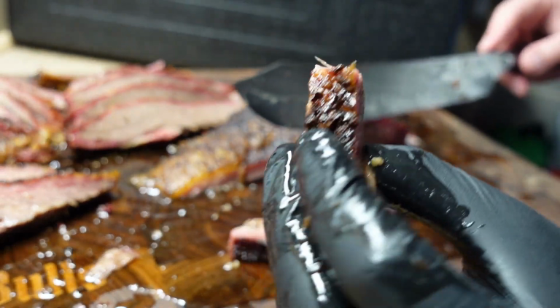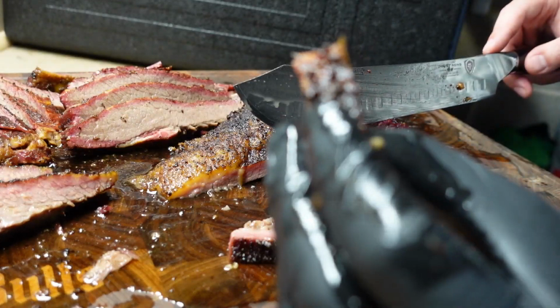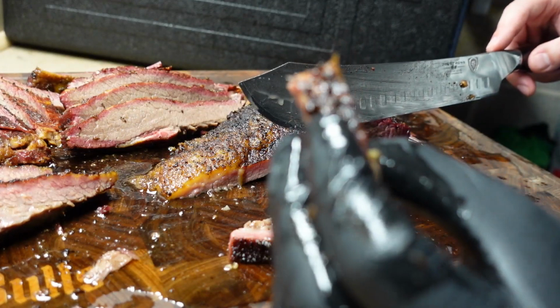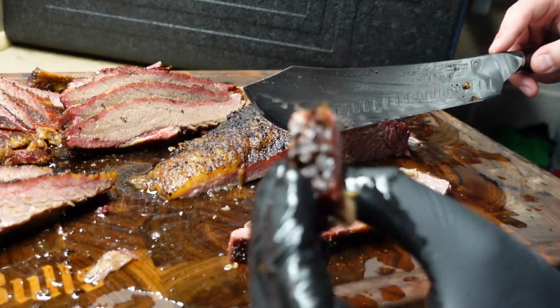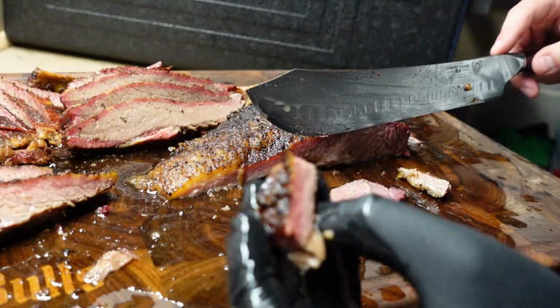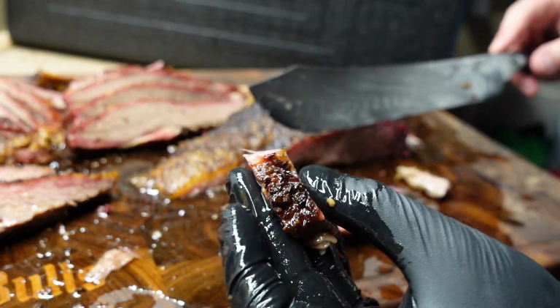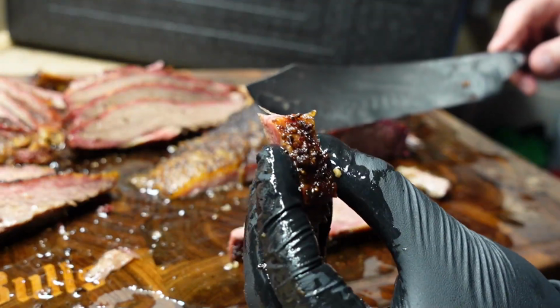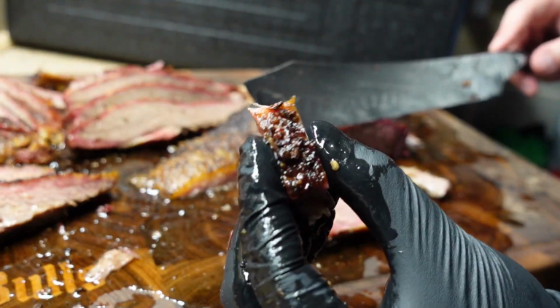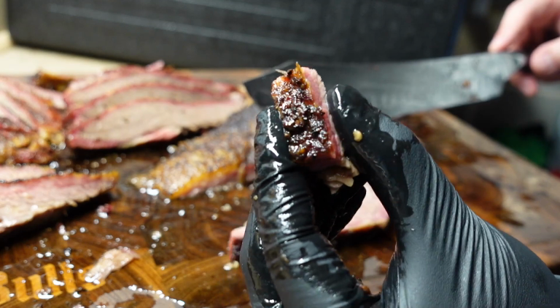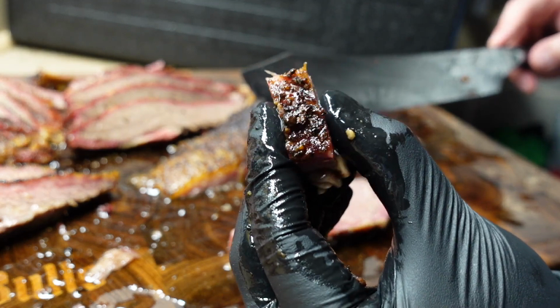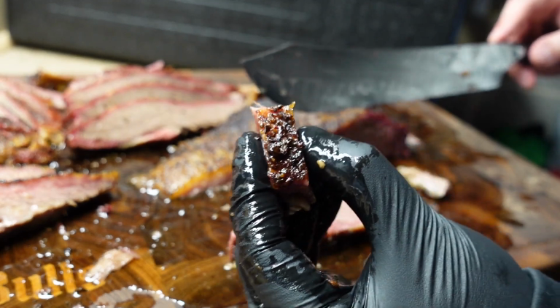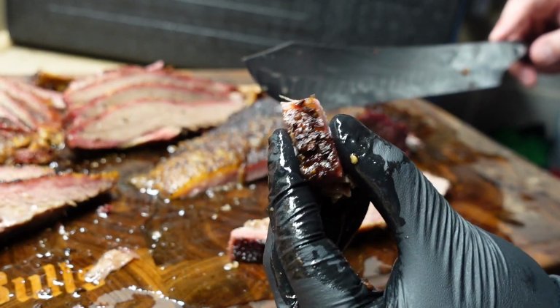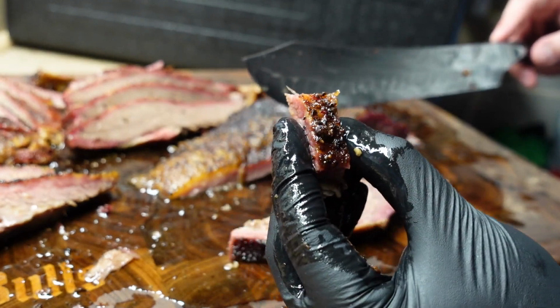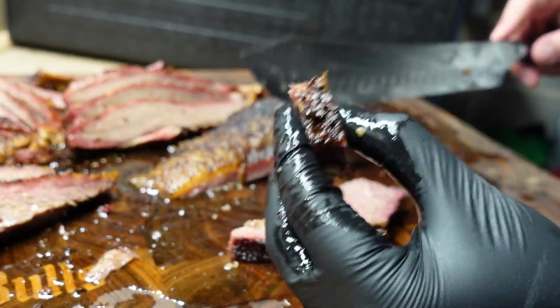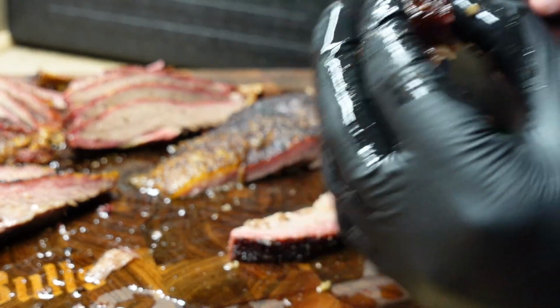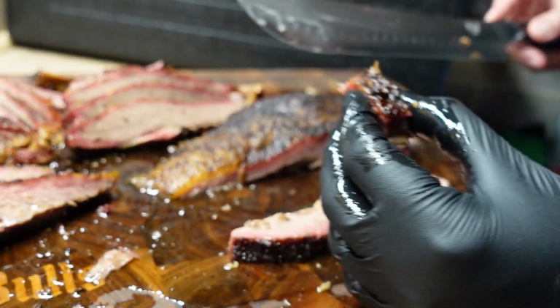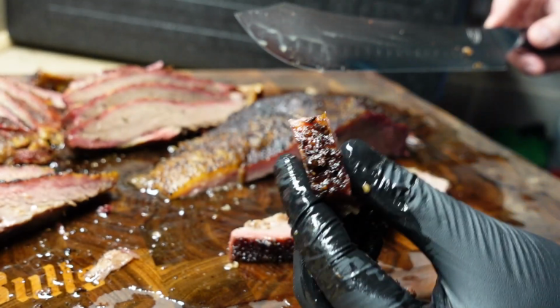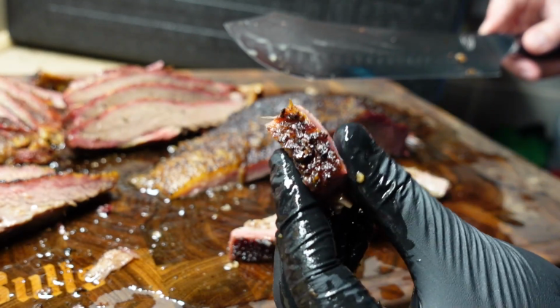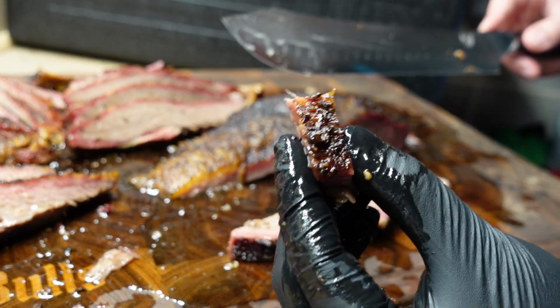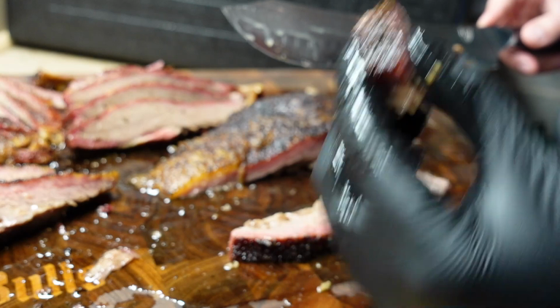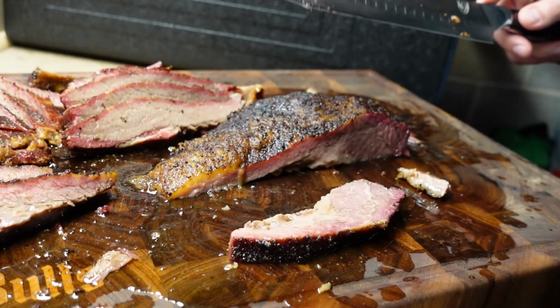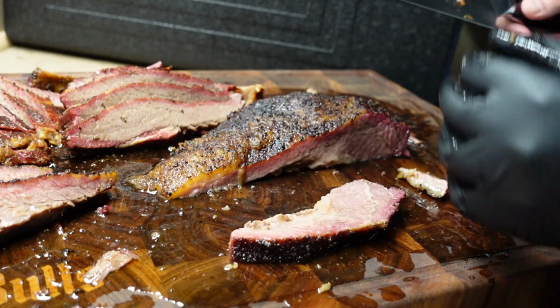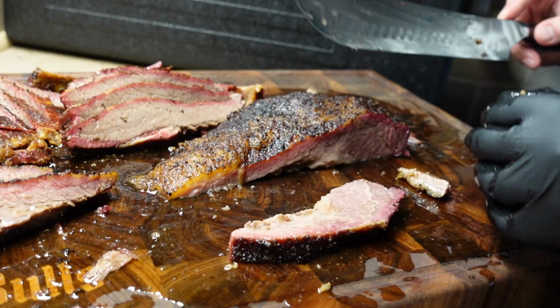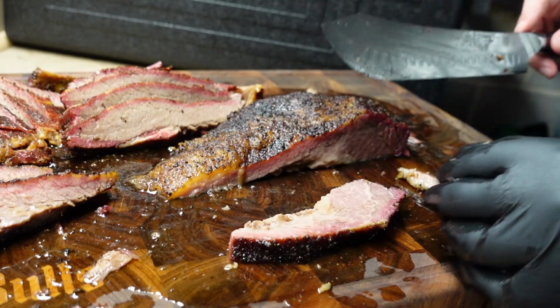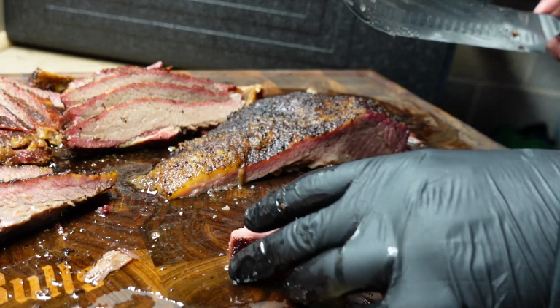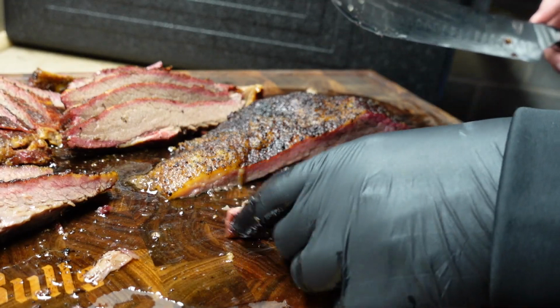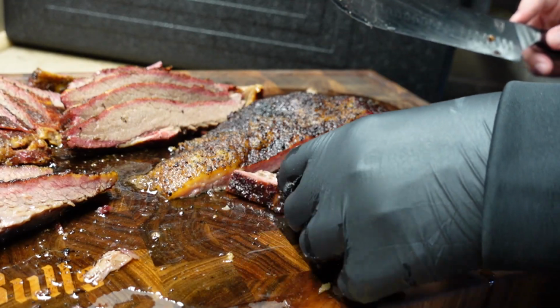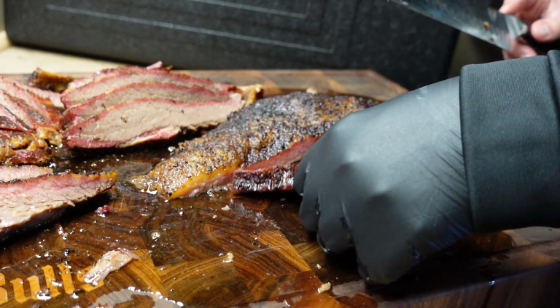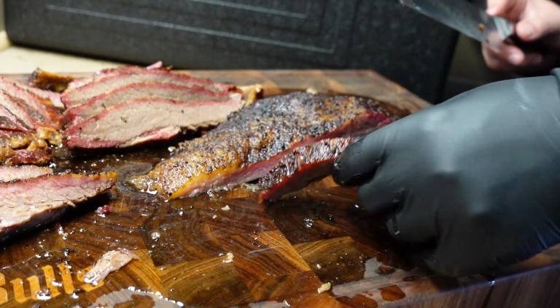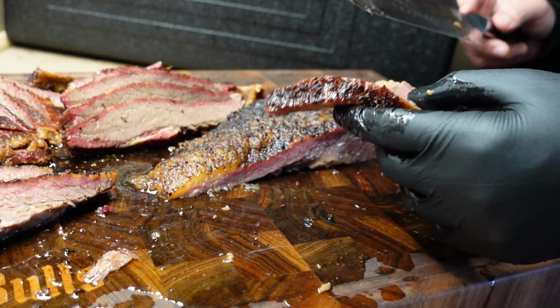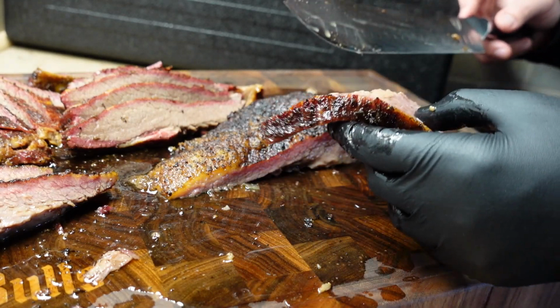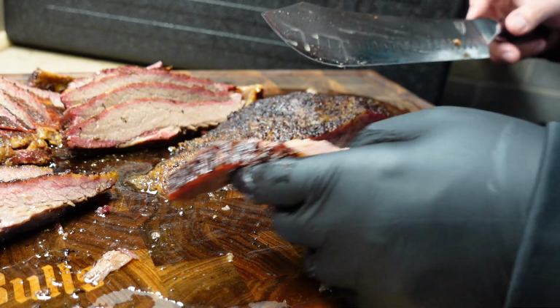Nice bark still on there. This is that pulled hog seasoning — I figured the sugar in the pulled hog would really combat the rich, rich flavor of the age. Oh man, the point has even more of the flavor.